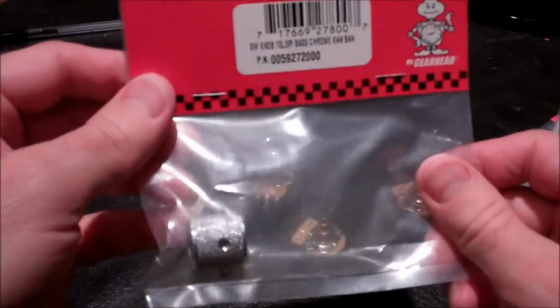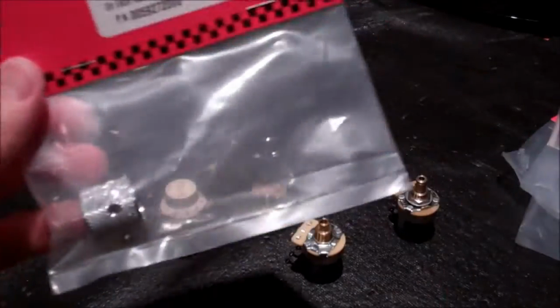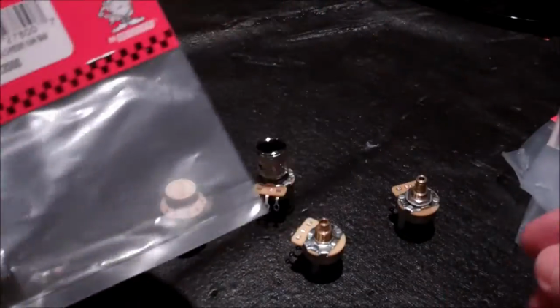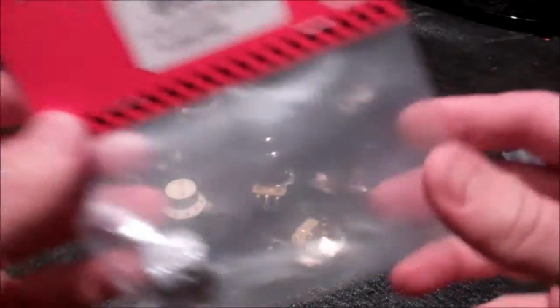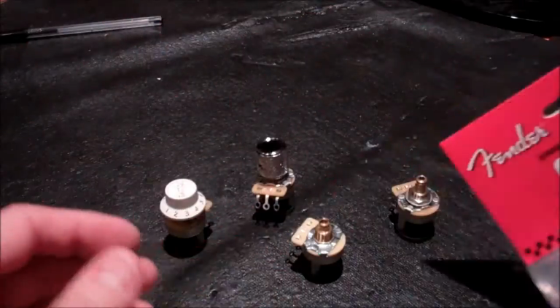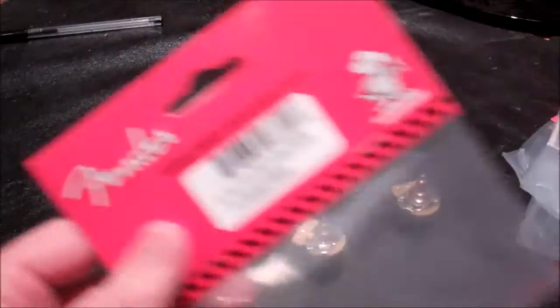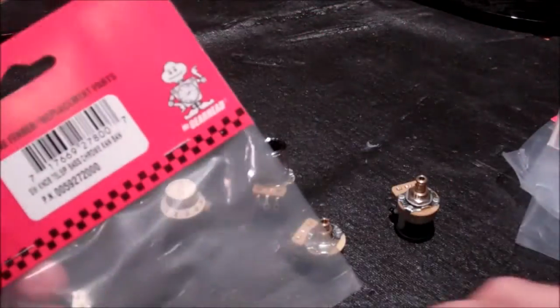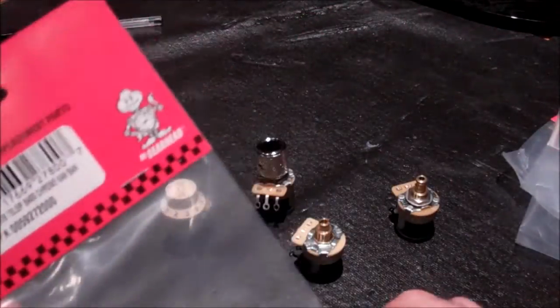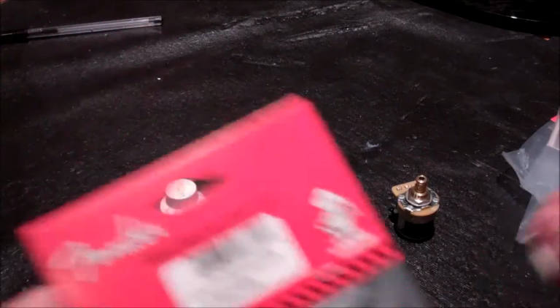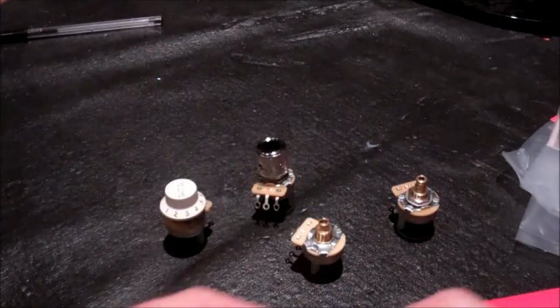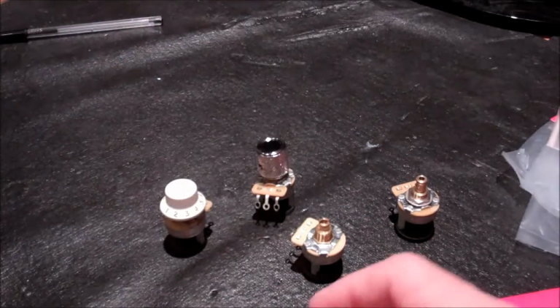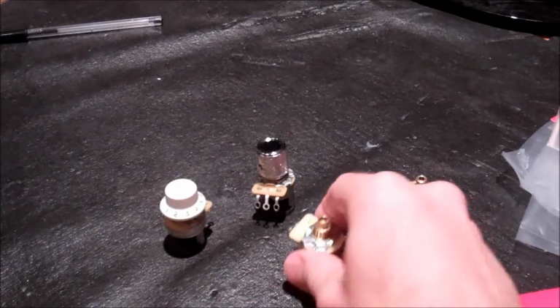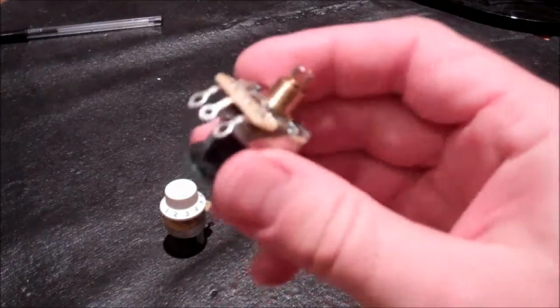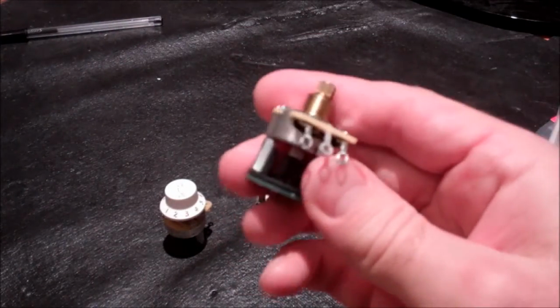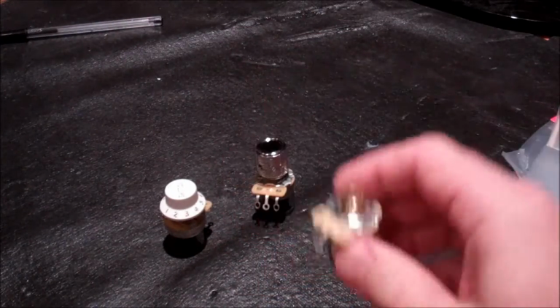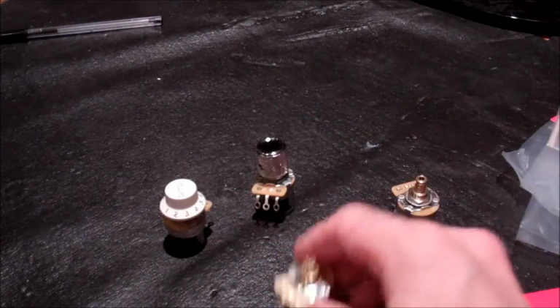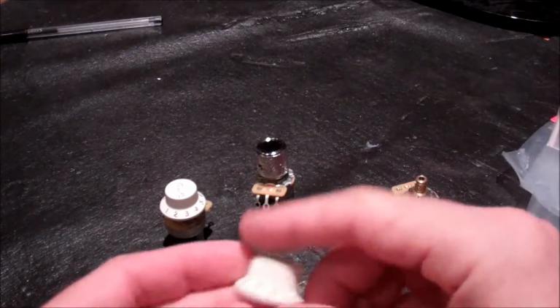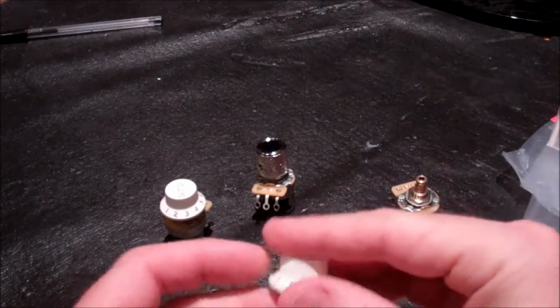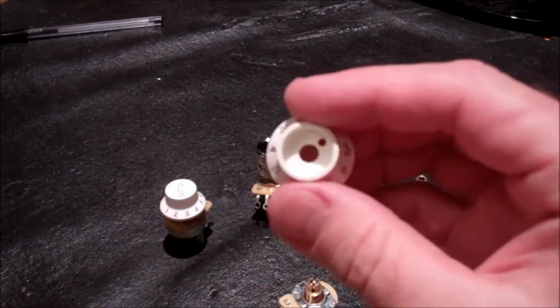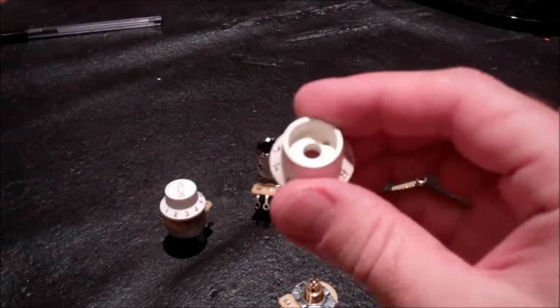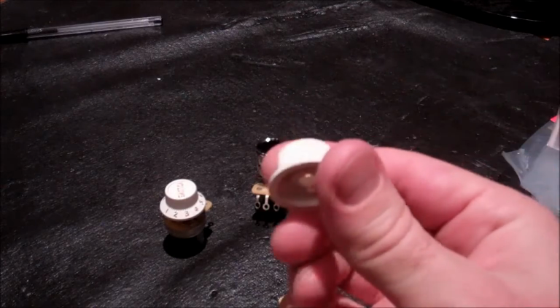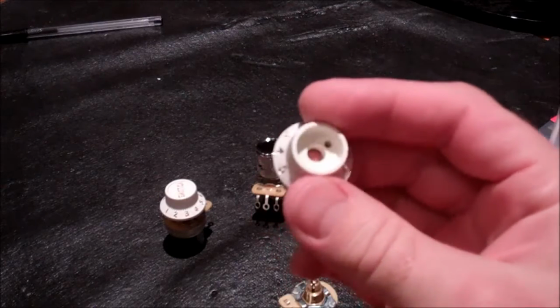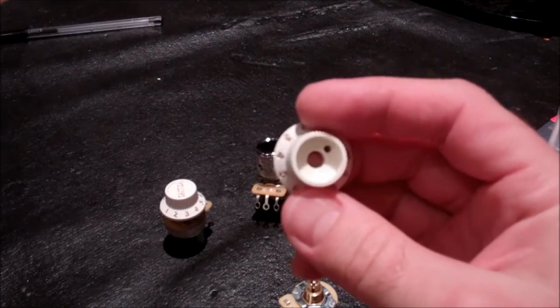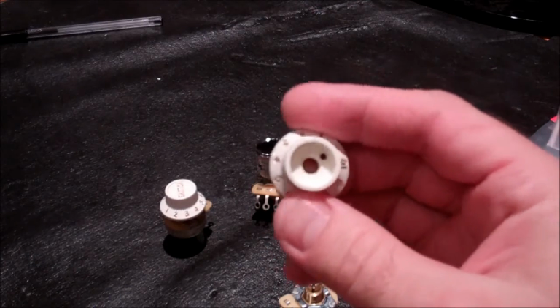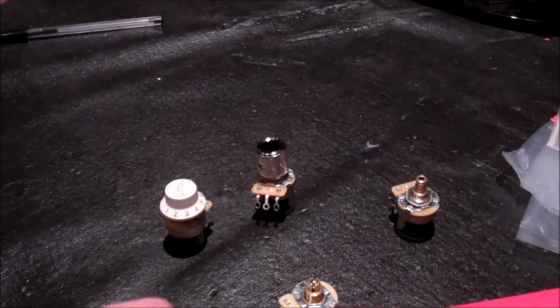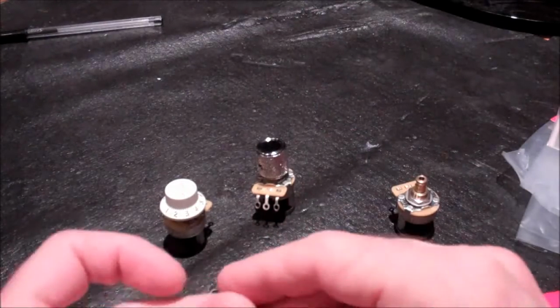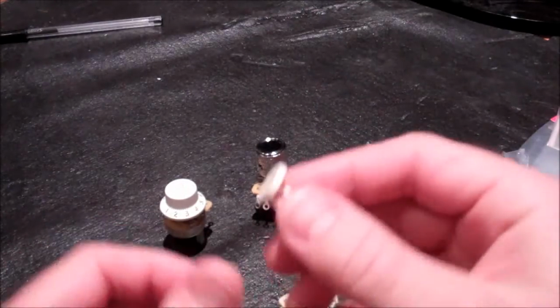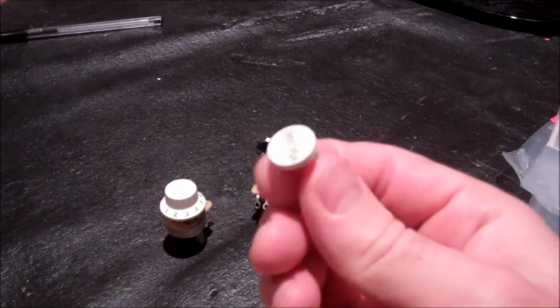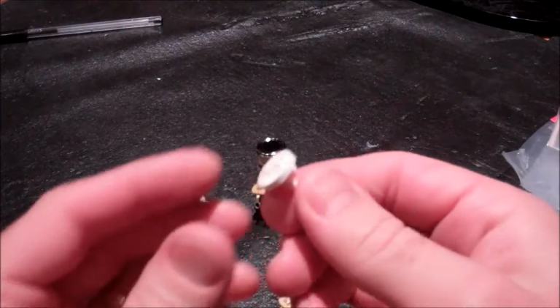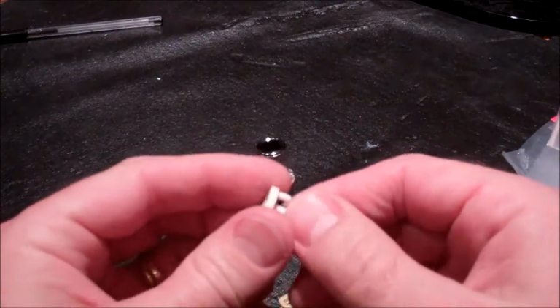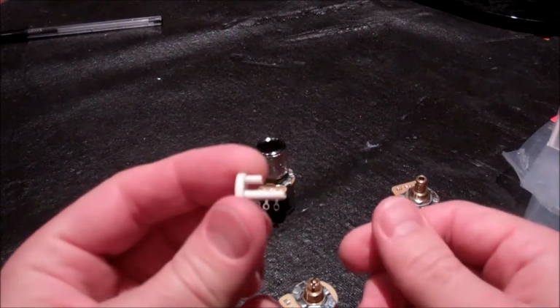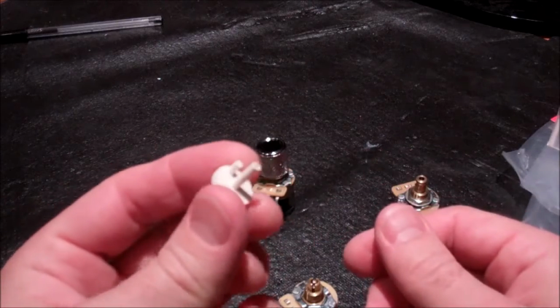Every piece is individually sold. The pot is one item, the knob without the cap is another item, and then you have to buy the cap separately.